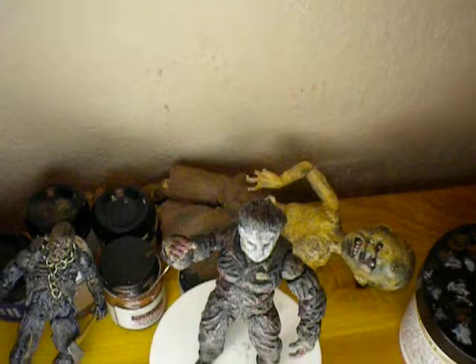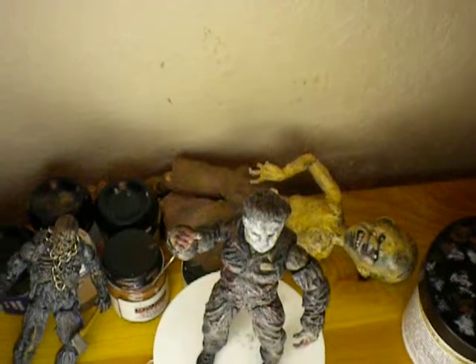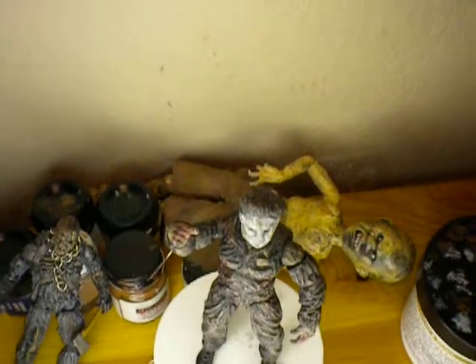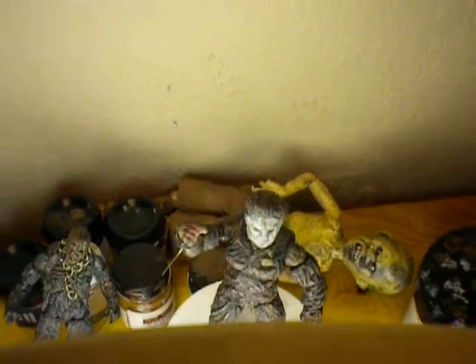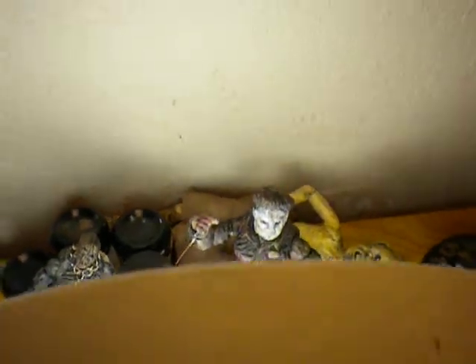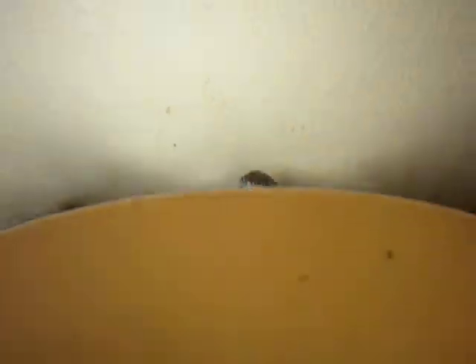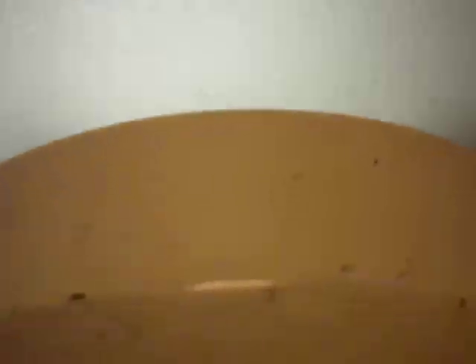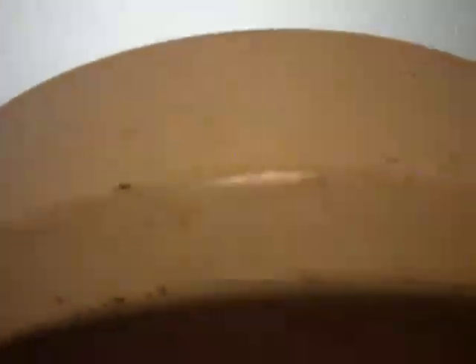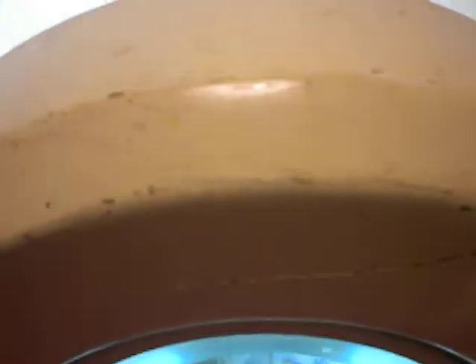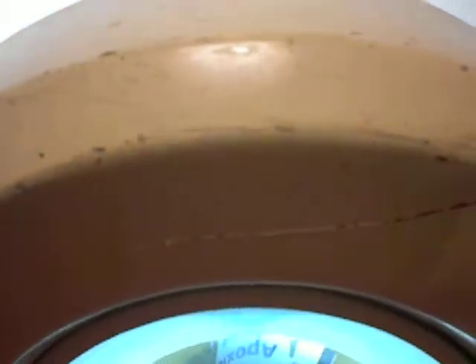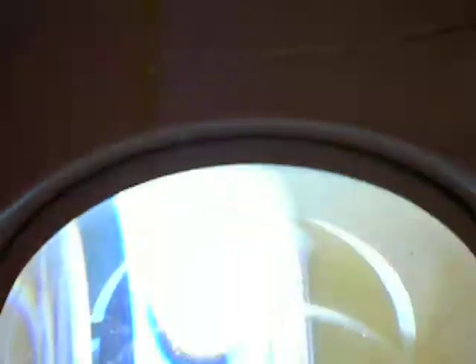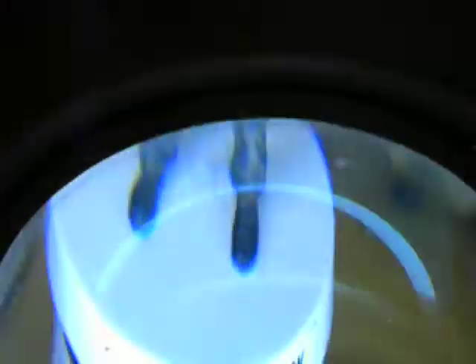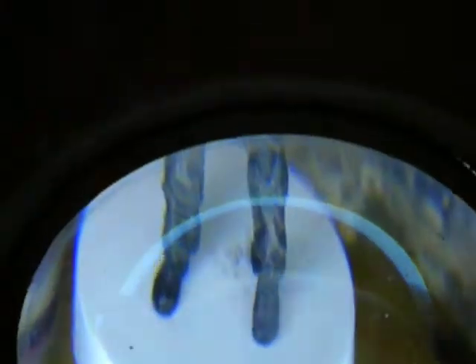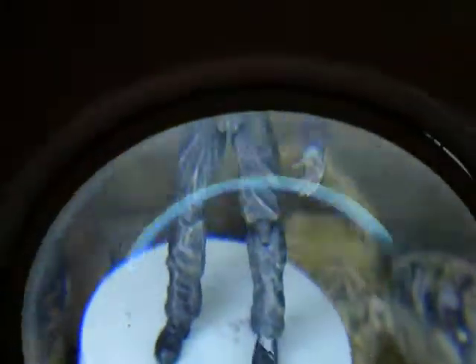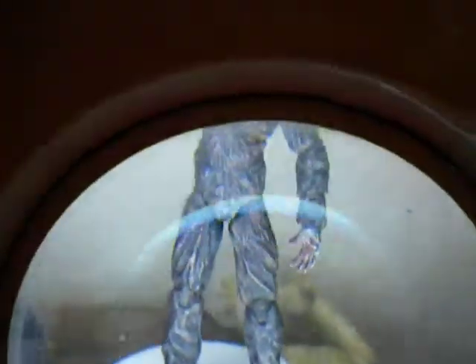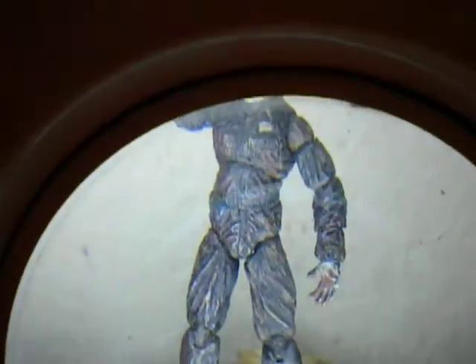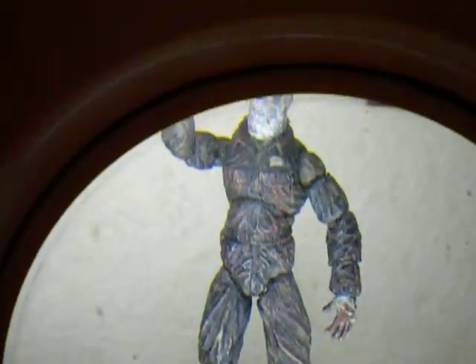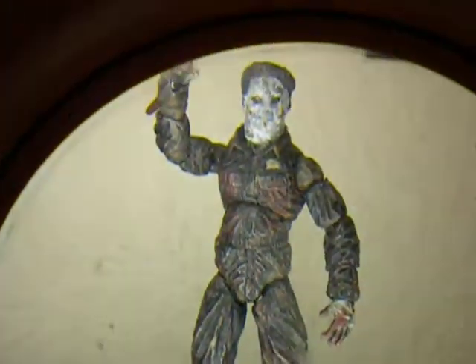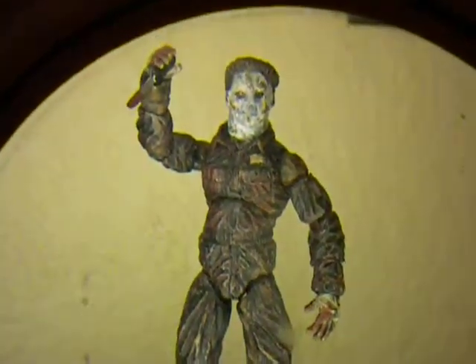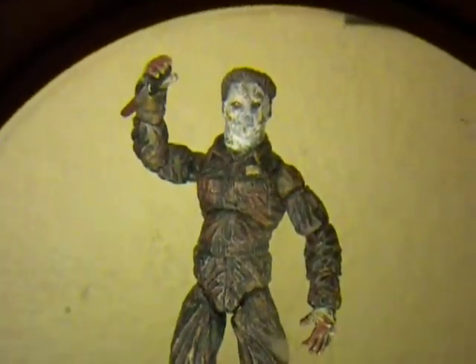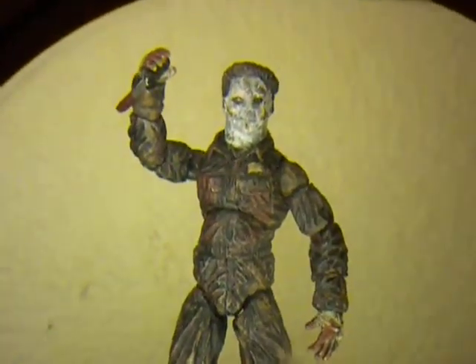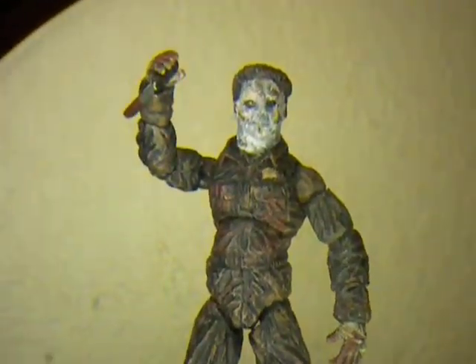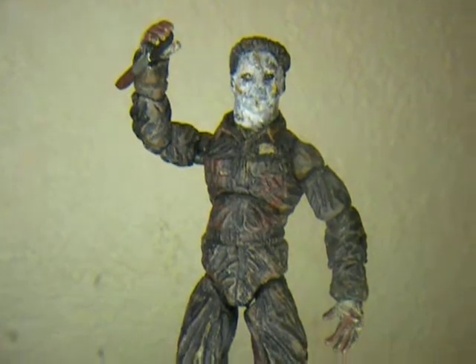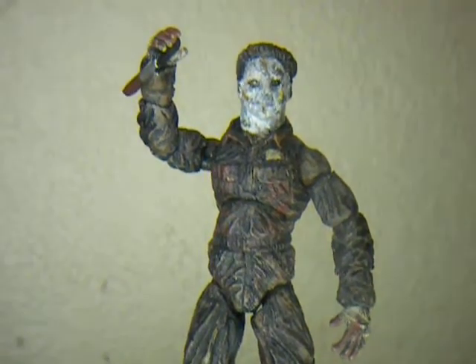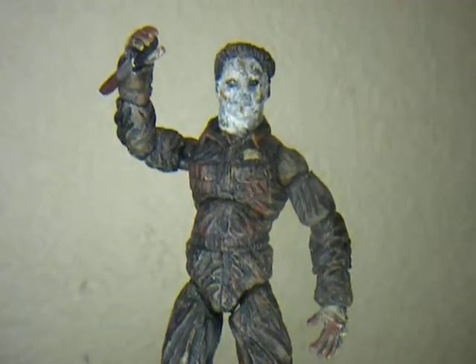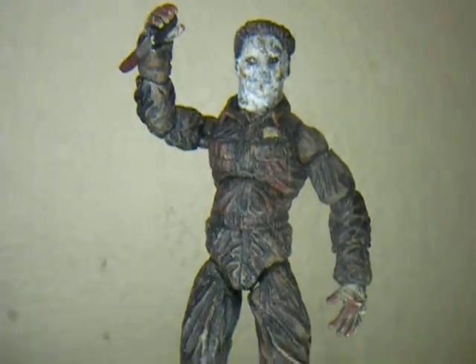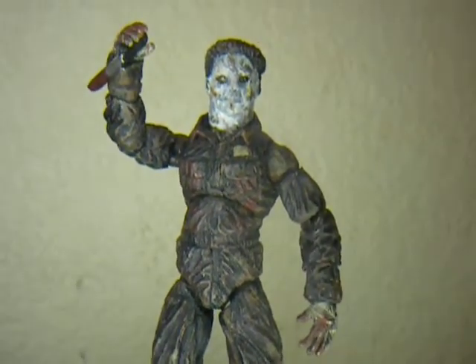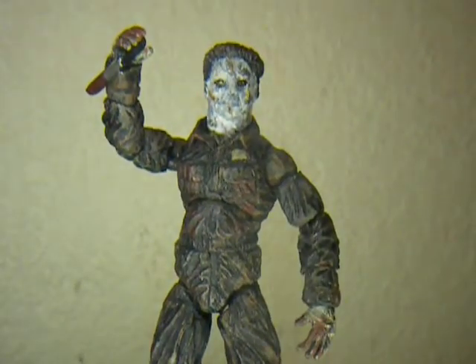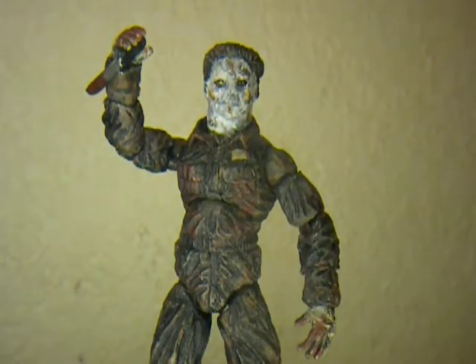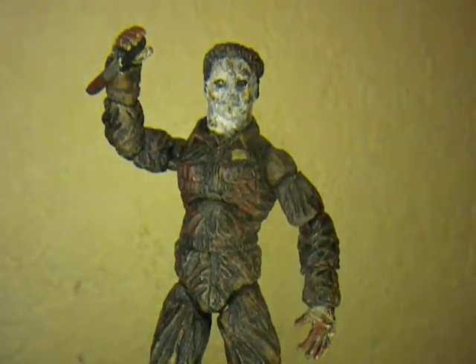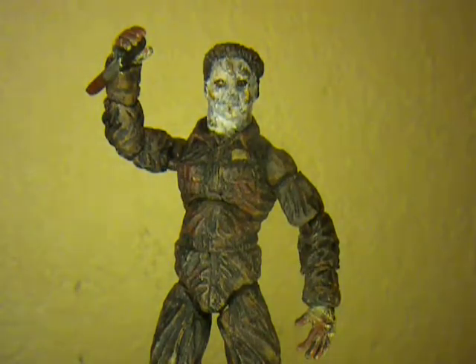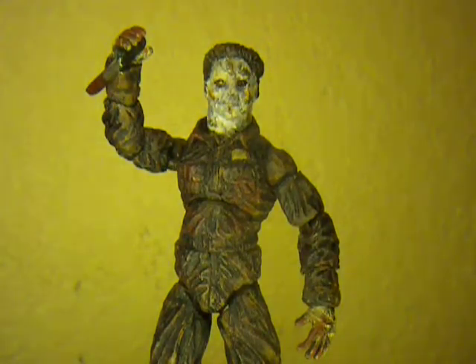What's good, it's your boy One coming at you from One's Customs once again, this time with my custom three three-quarter inch Rob Zombie's Halloween Michael Myers — try saying that twice in a row — anyway...